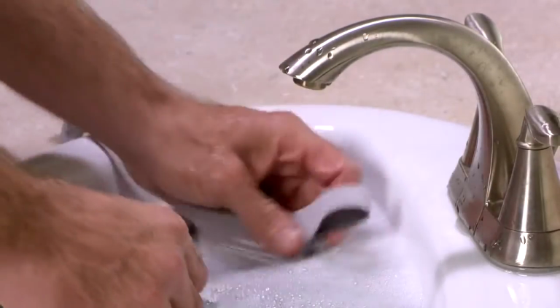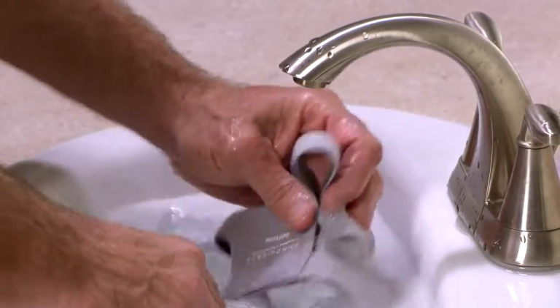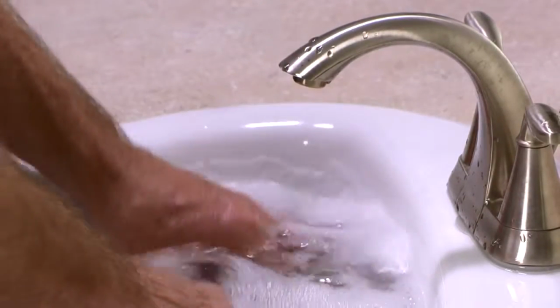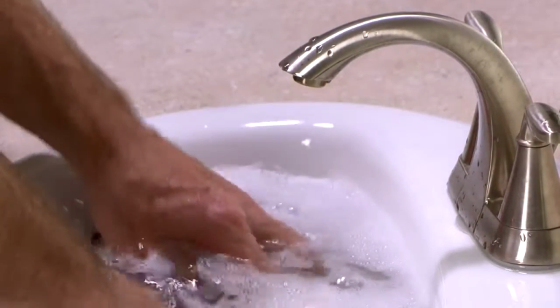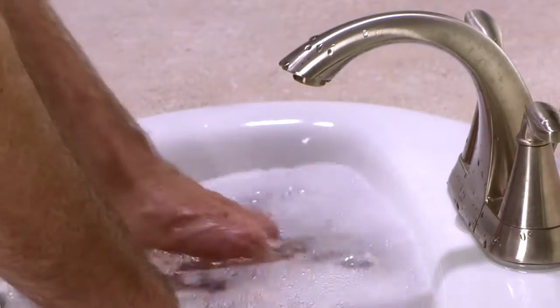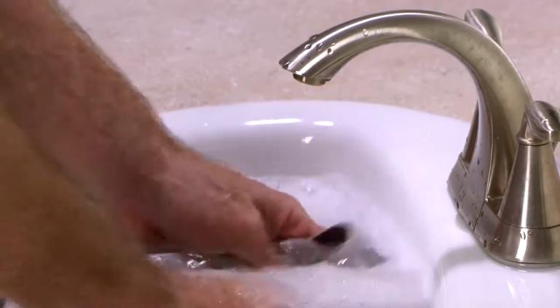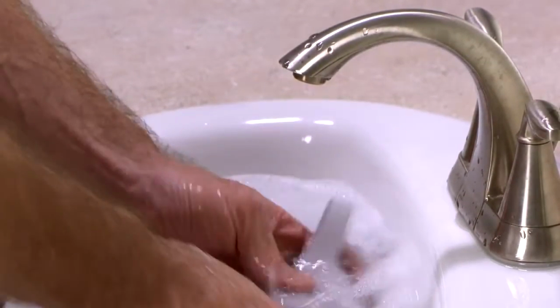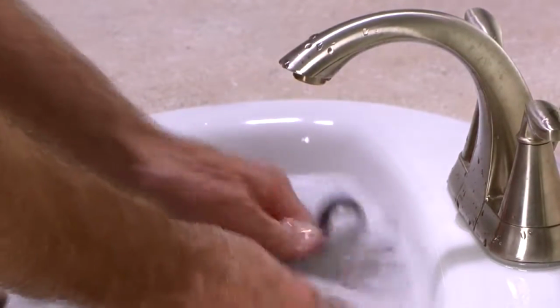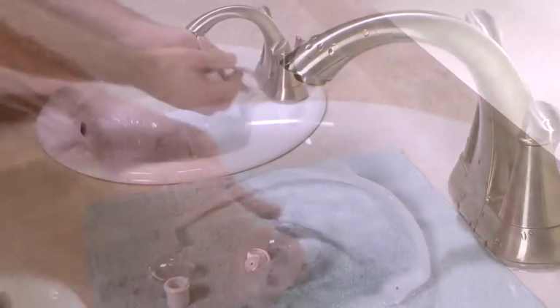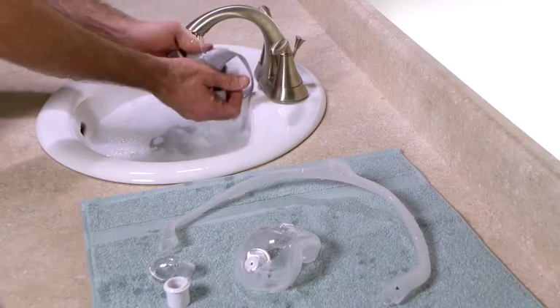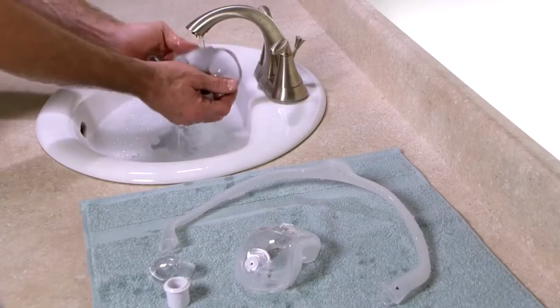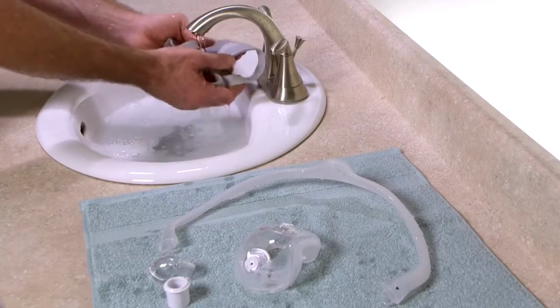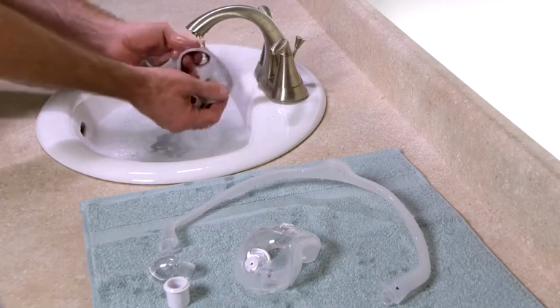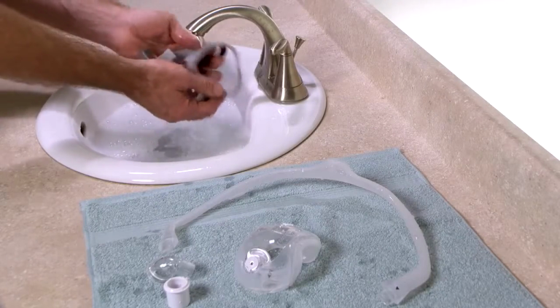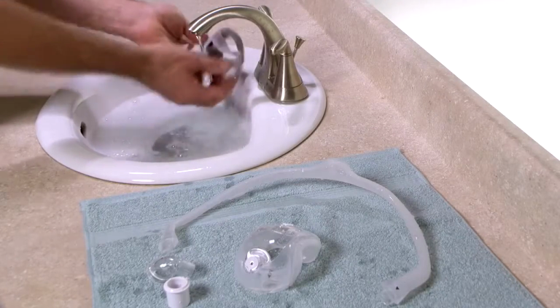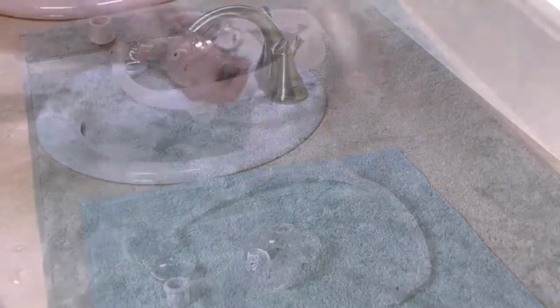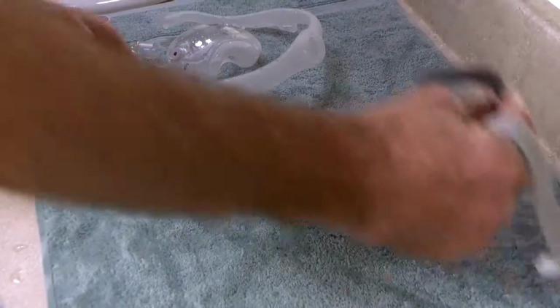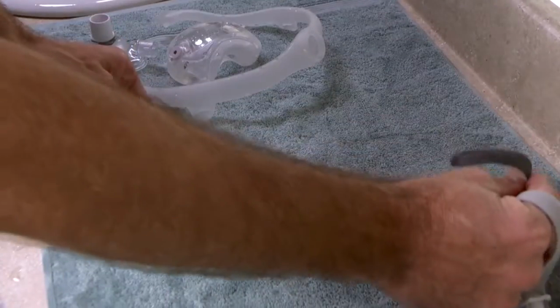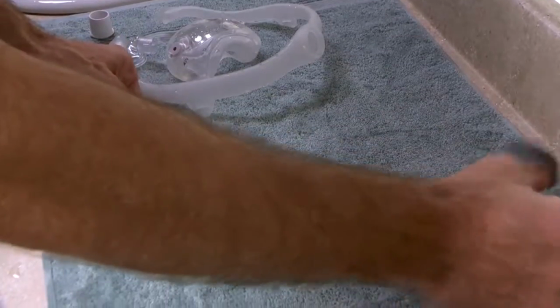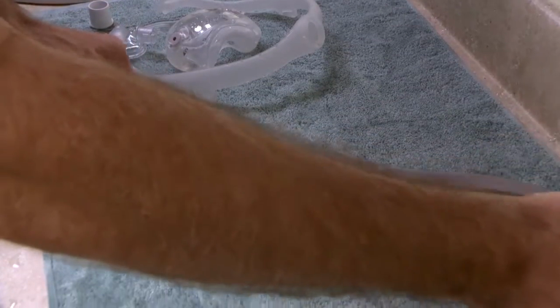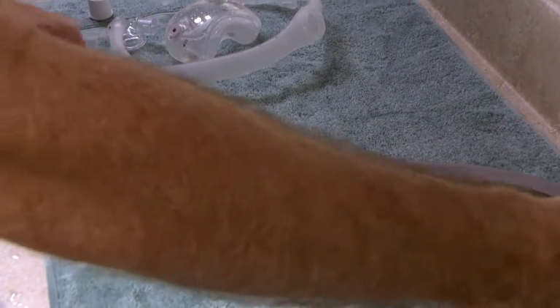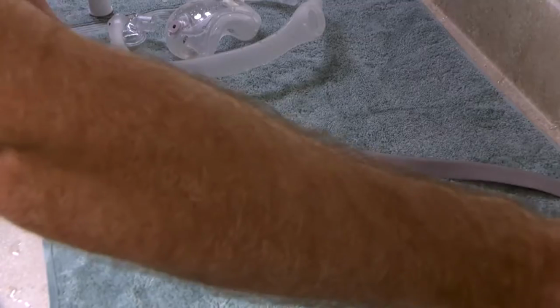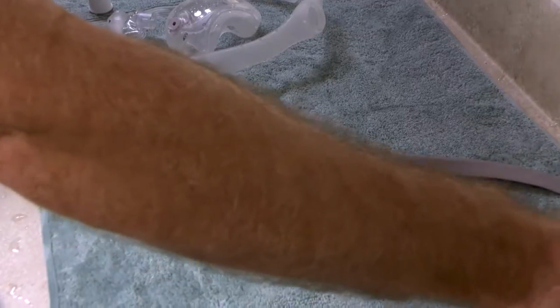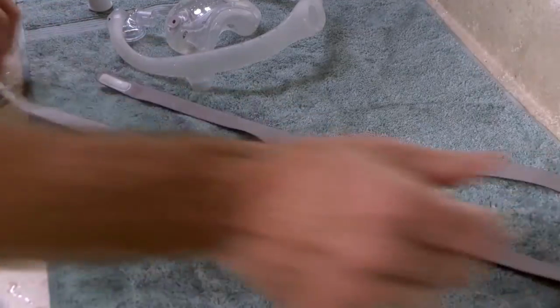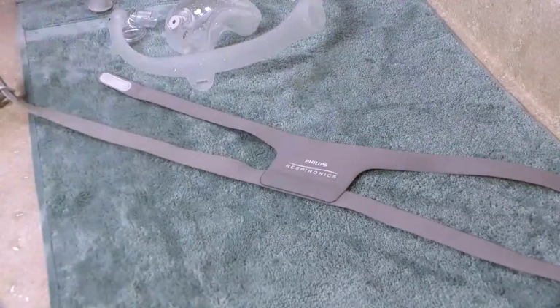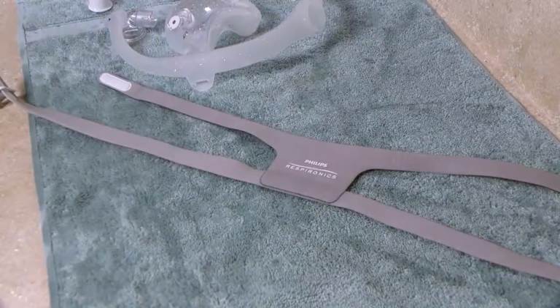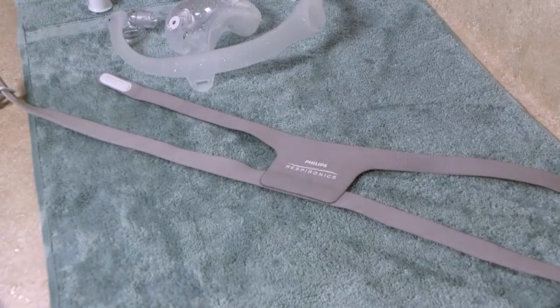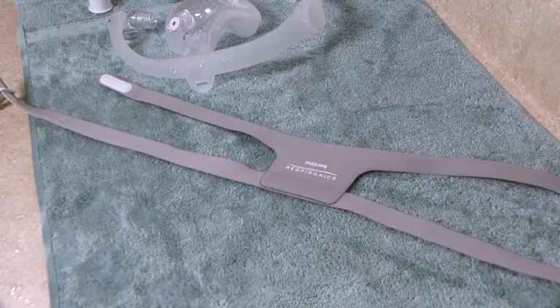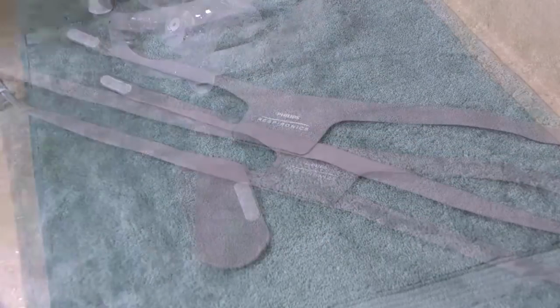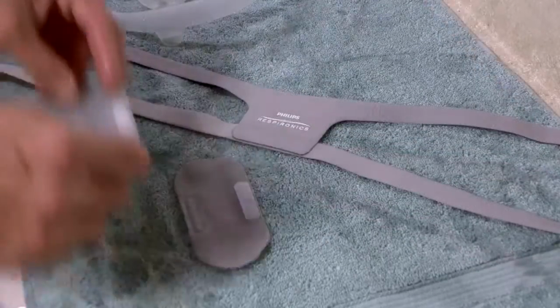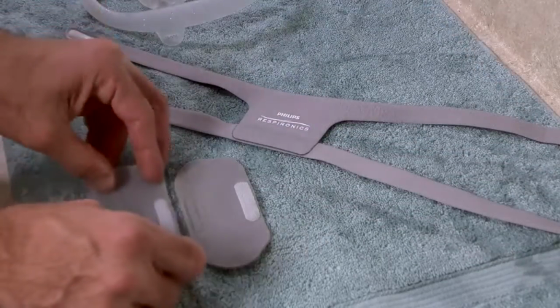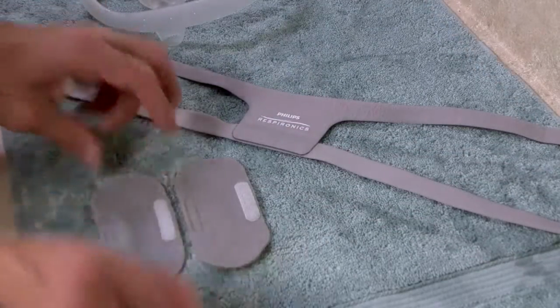Hand wash the fabric headgear and sleeves each week using mild dishwashing detergent. Spread the clean, wet fabric parts out flat or hang them on a line to dry. Do not place them into the clothes dryer.